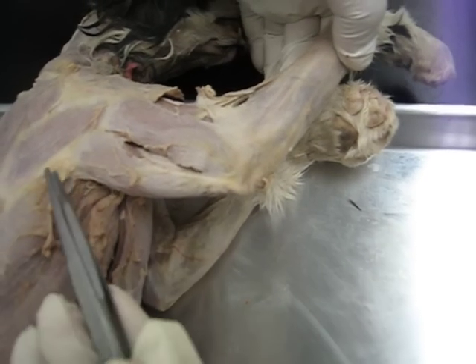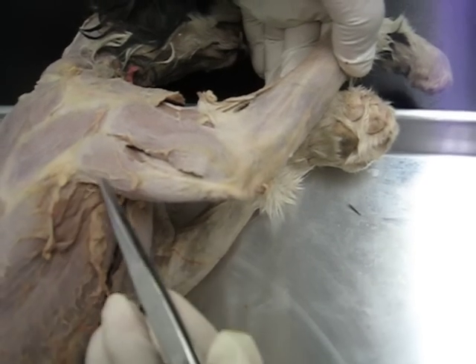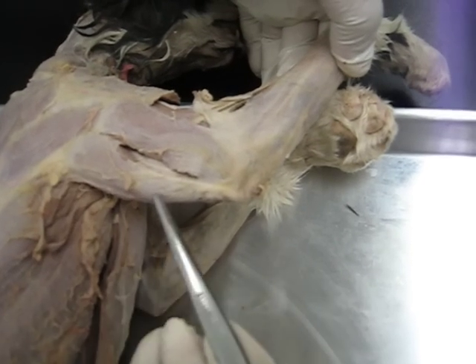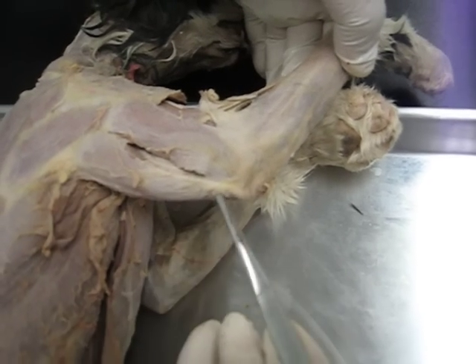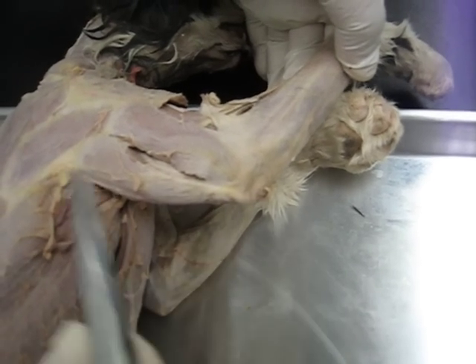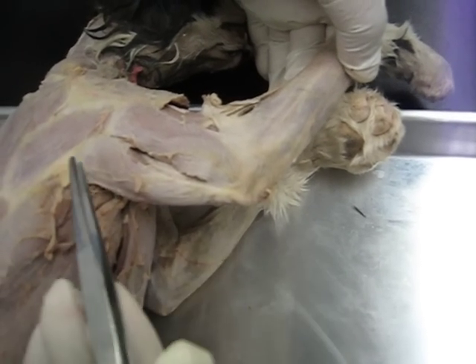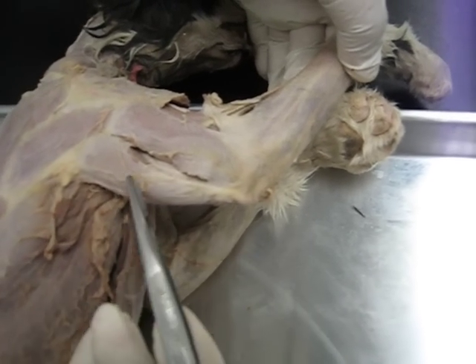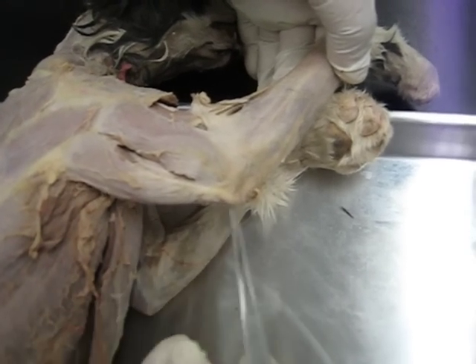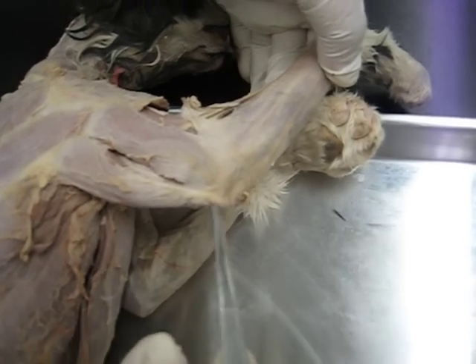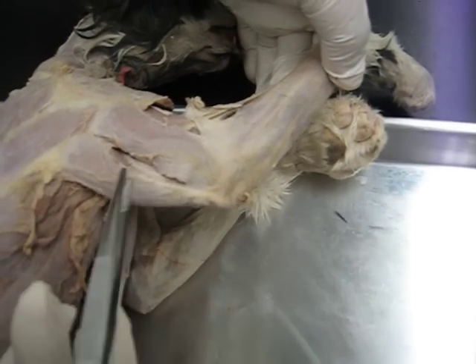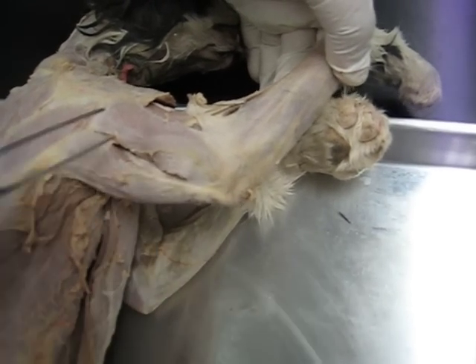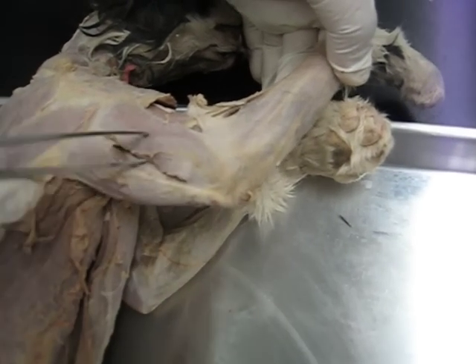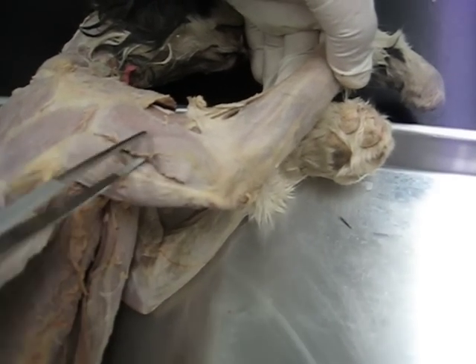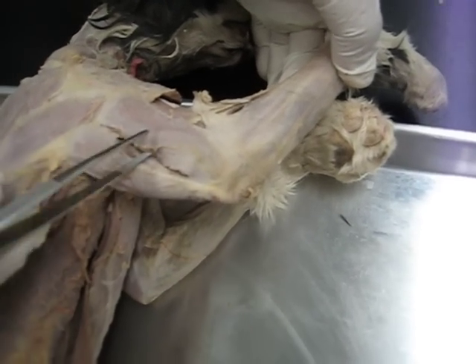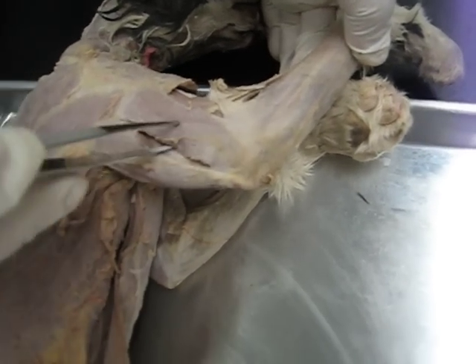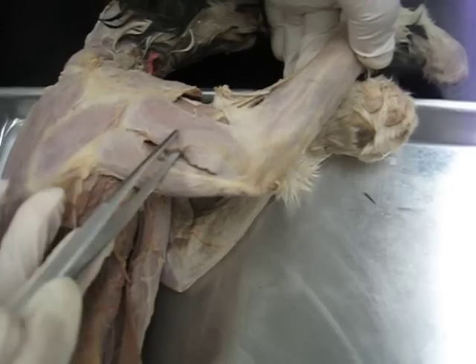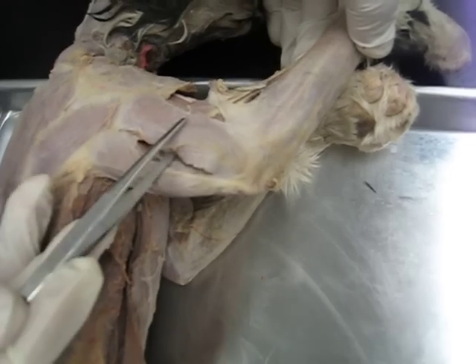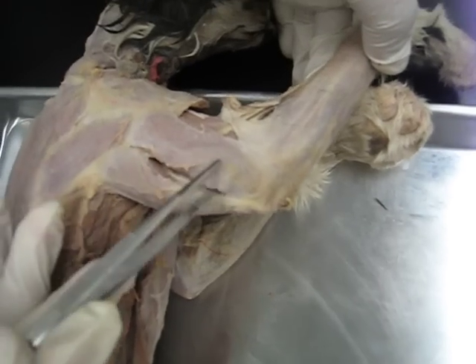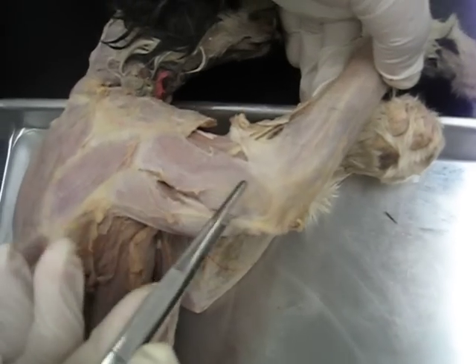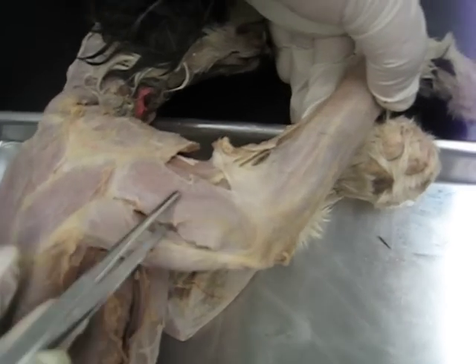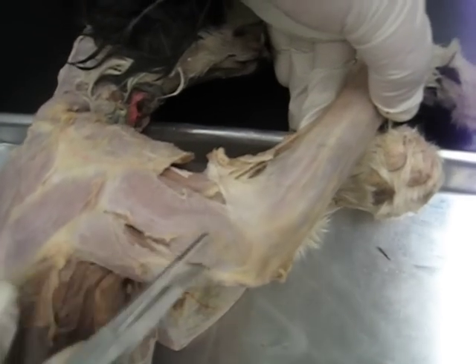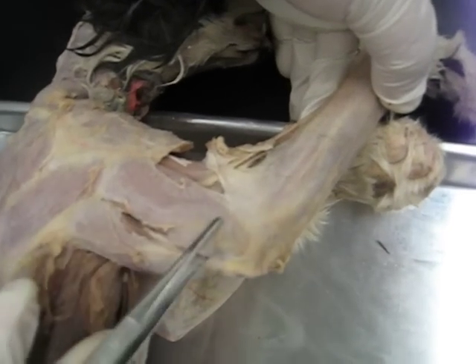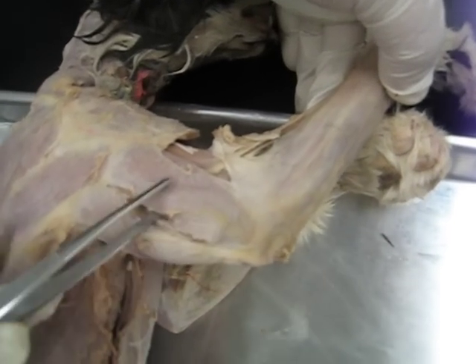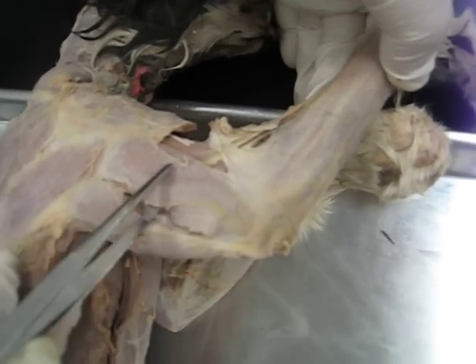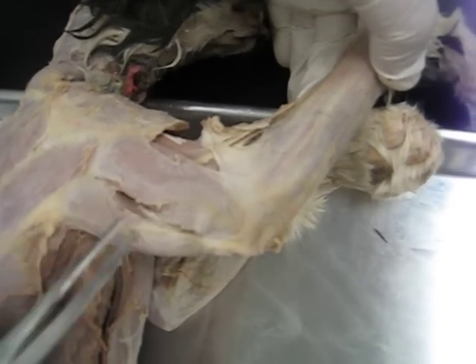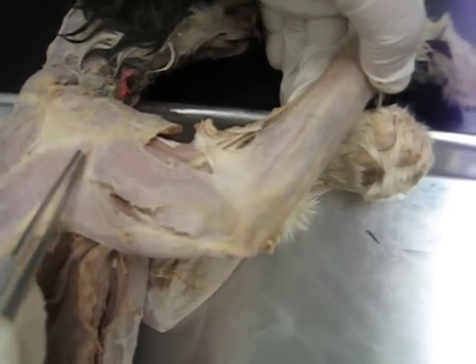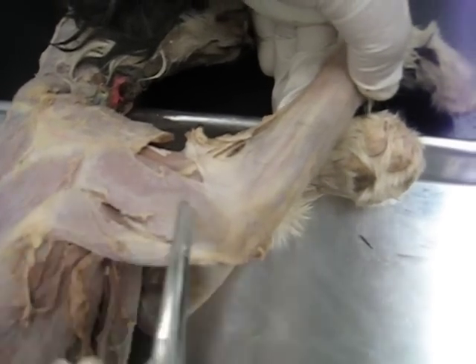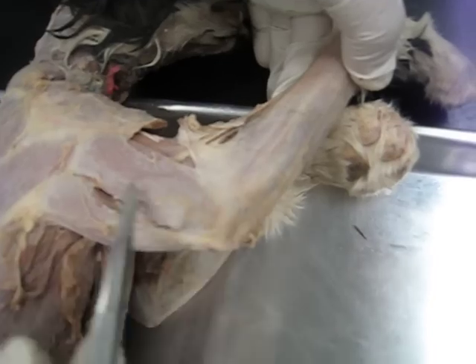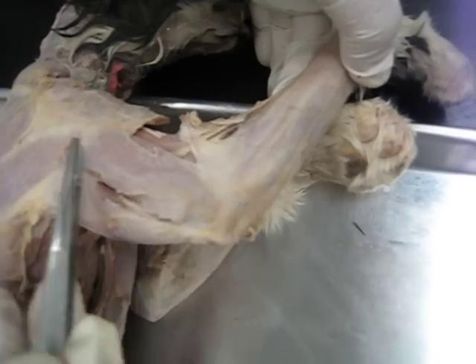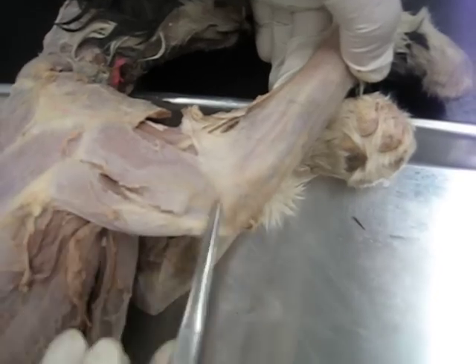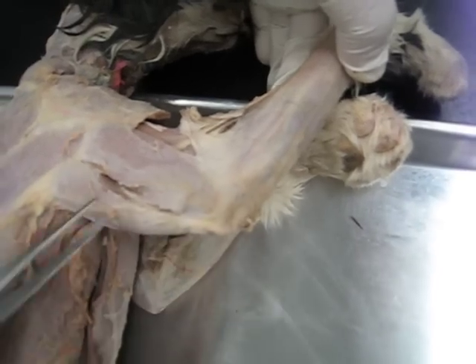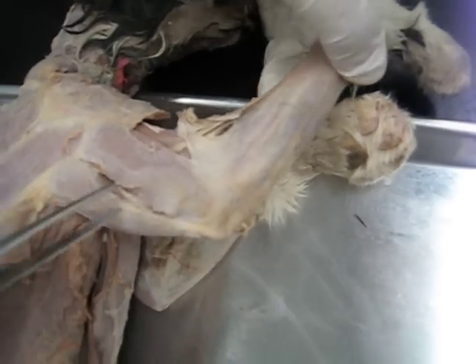Here we have the long head of triceps brachii. Here we have the lateral head of triceps brachii, and as you can see, it's located on the lateral side of the body.